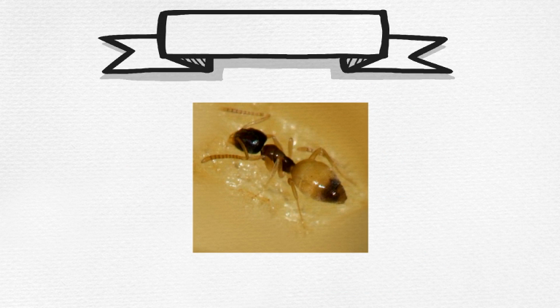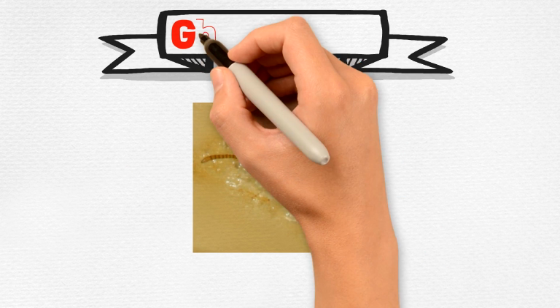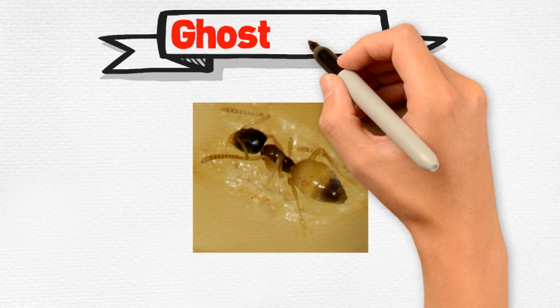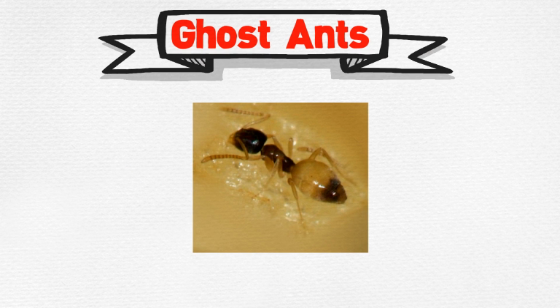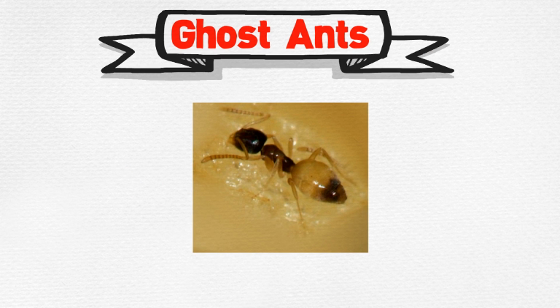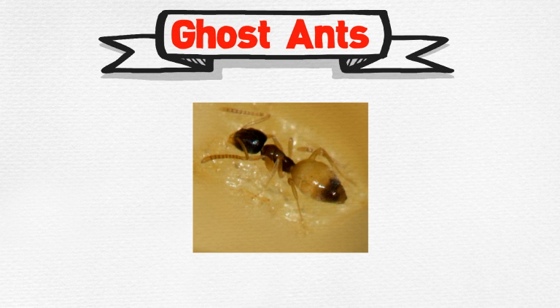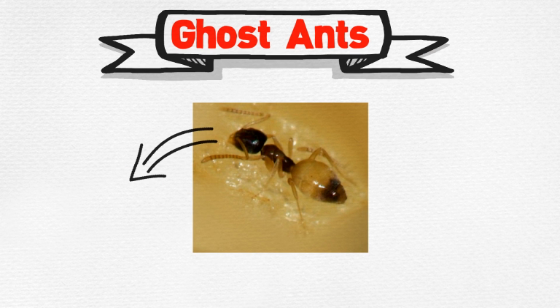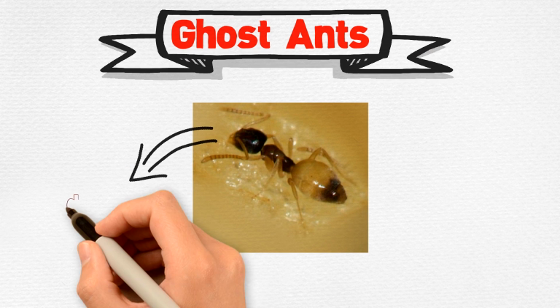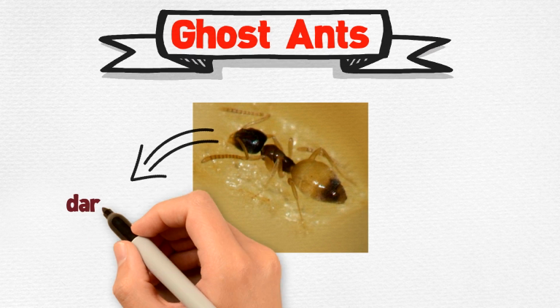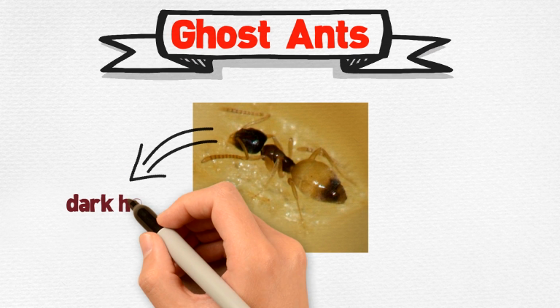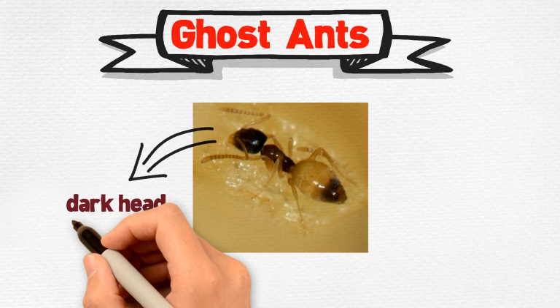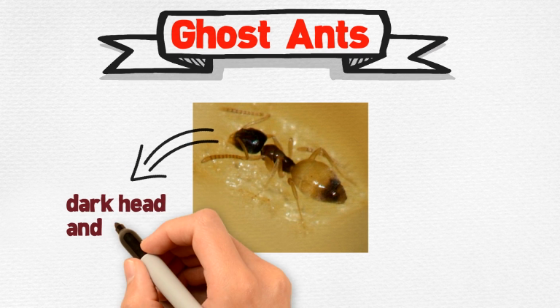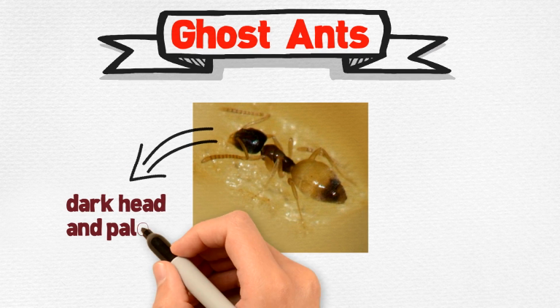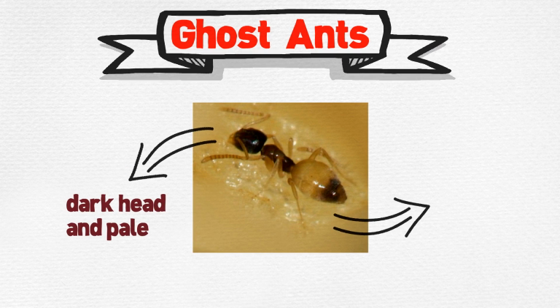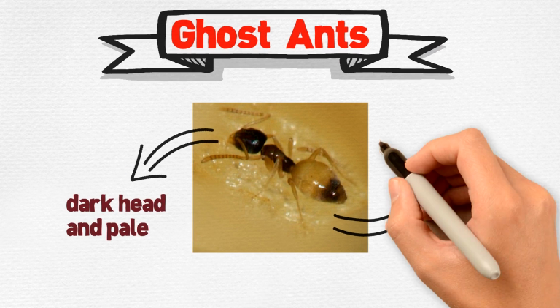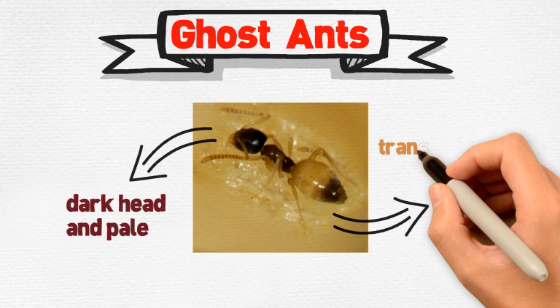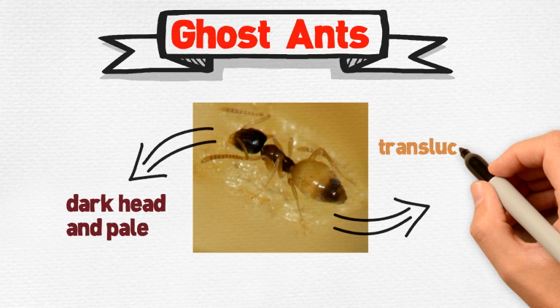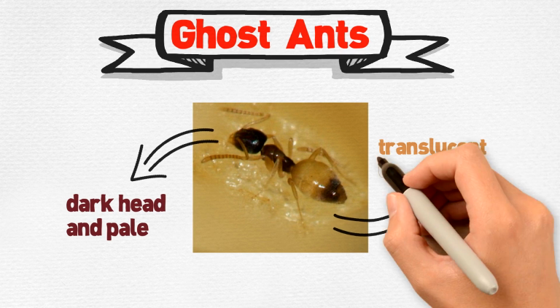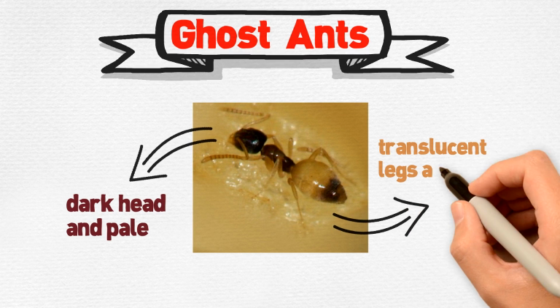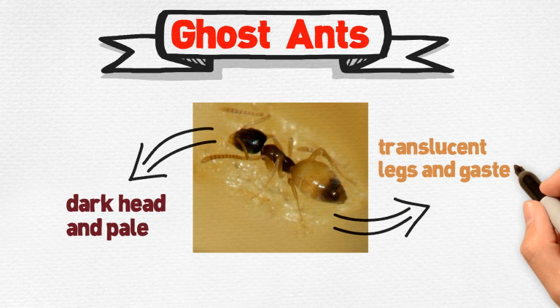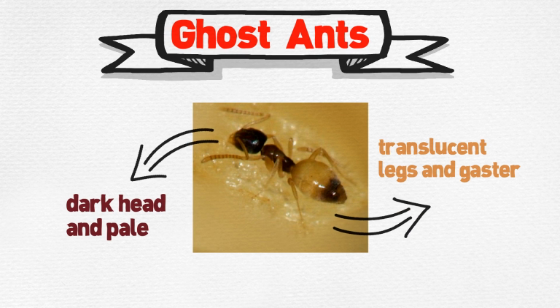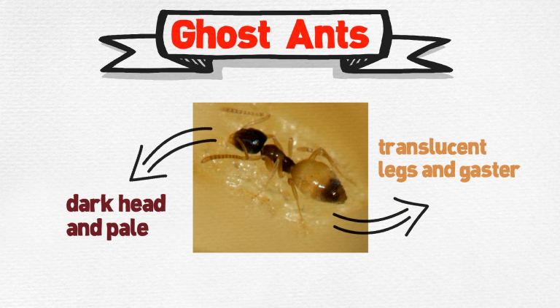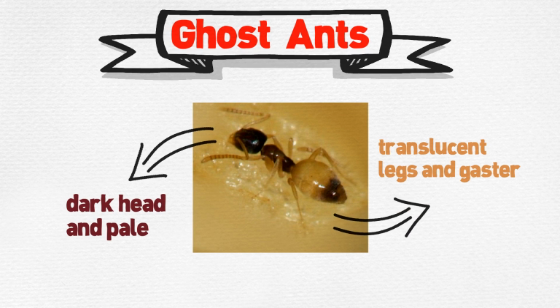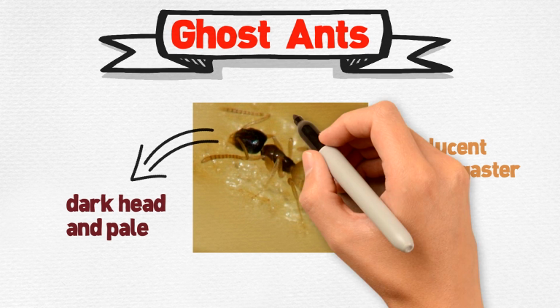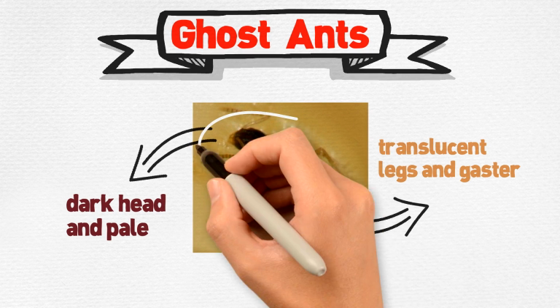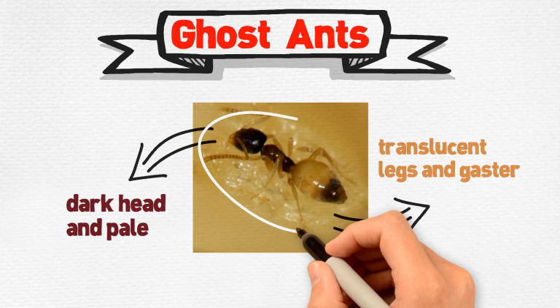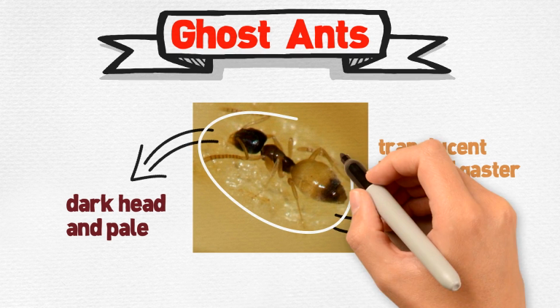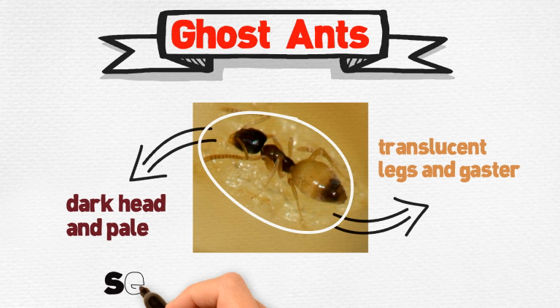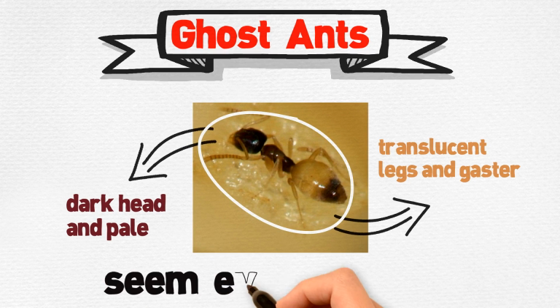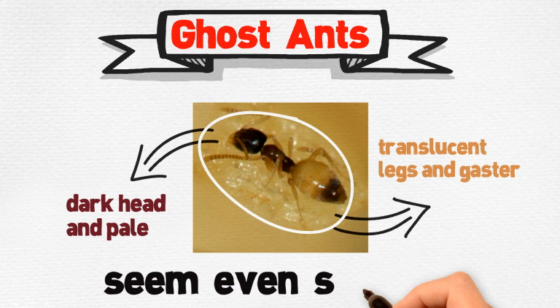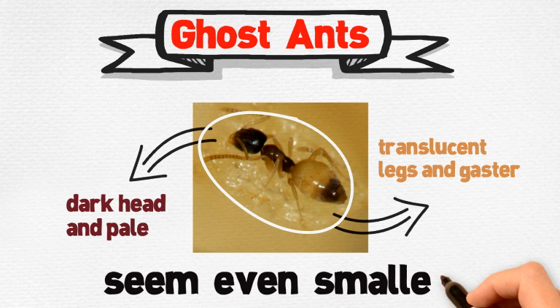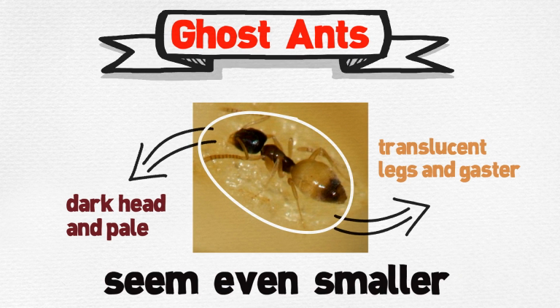Ghost ants. They are recognized by their dark head and pale or translucent legs and gaster. This coloring makes this tiny ant seem even smaller.